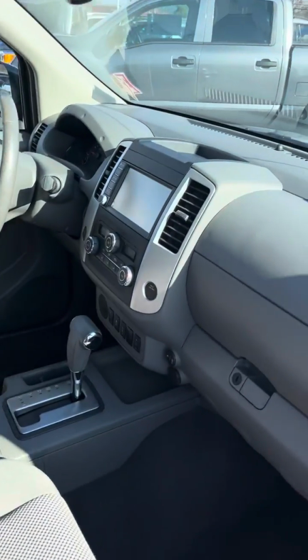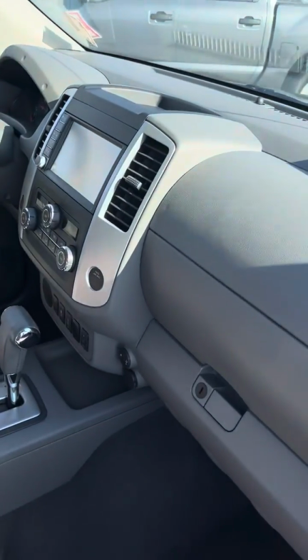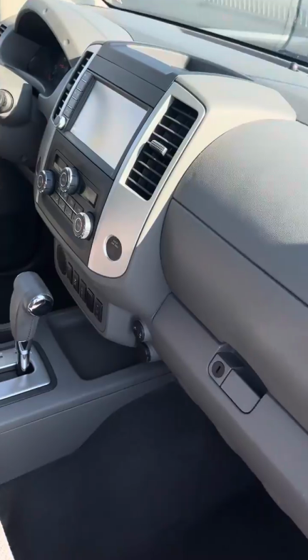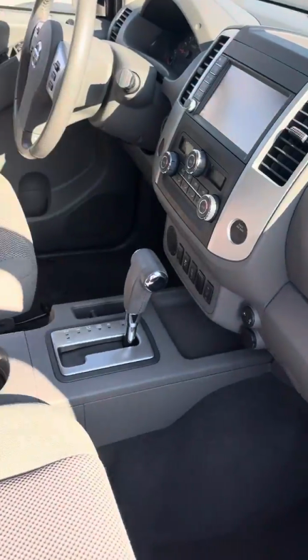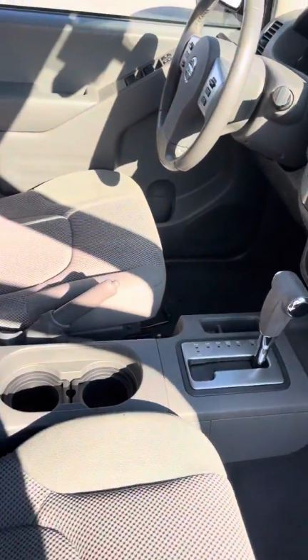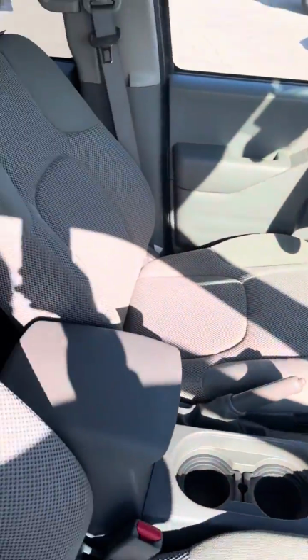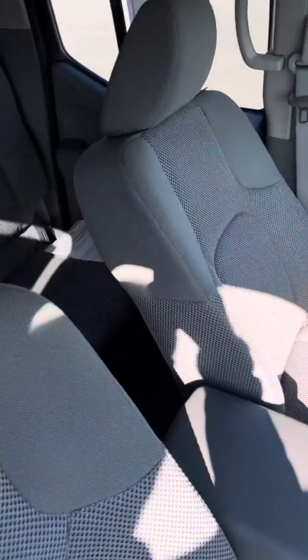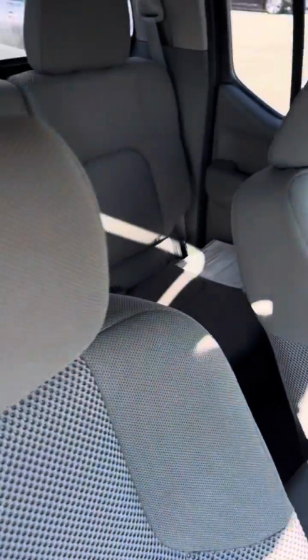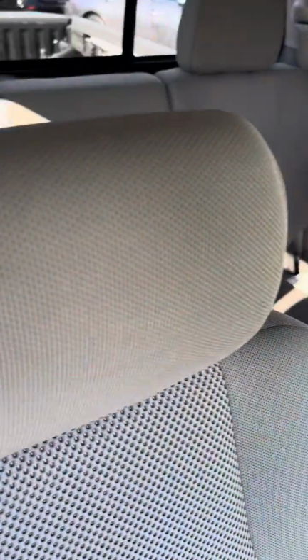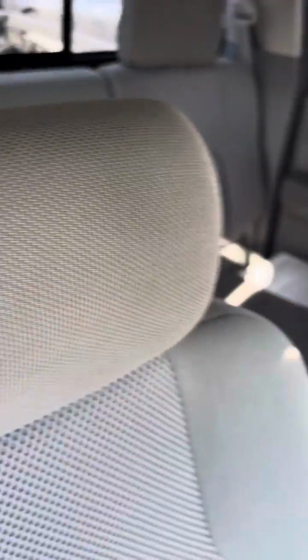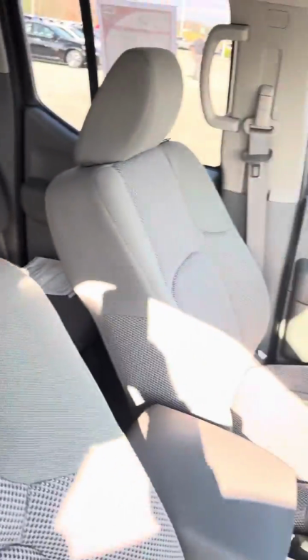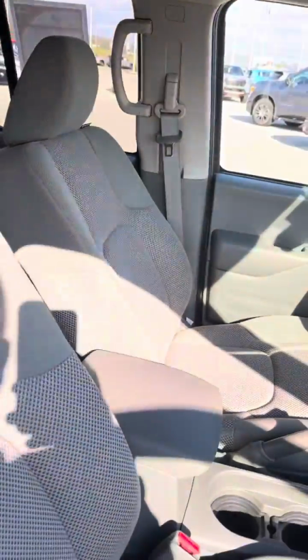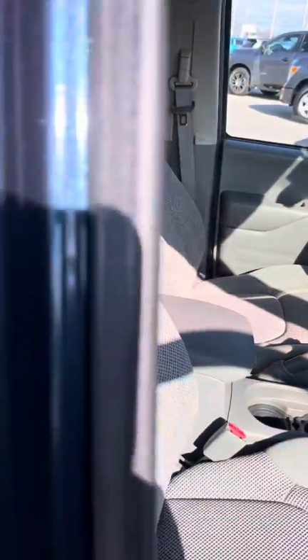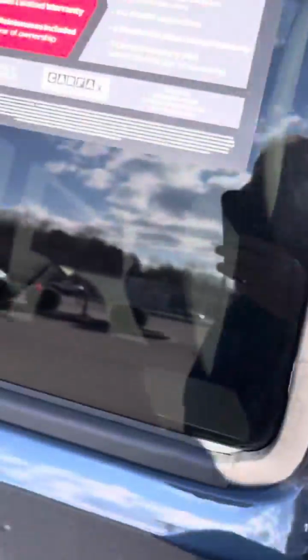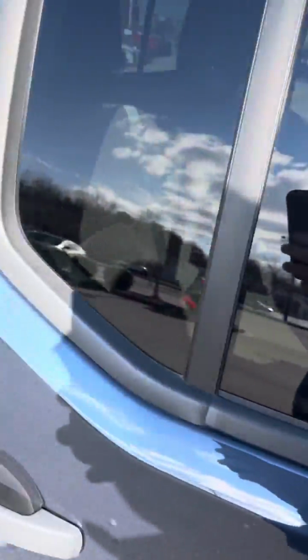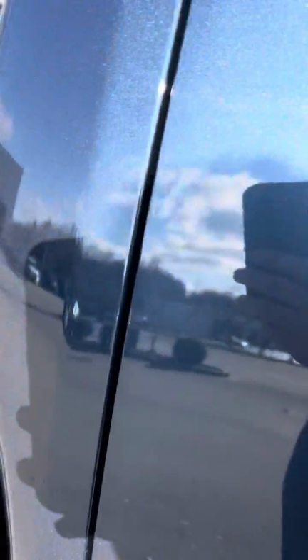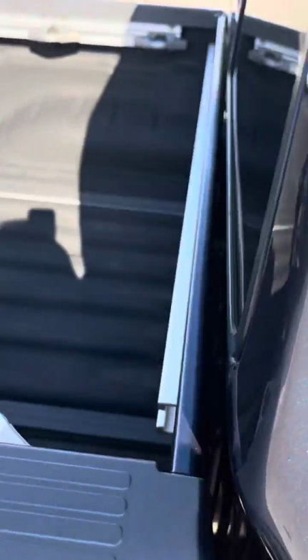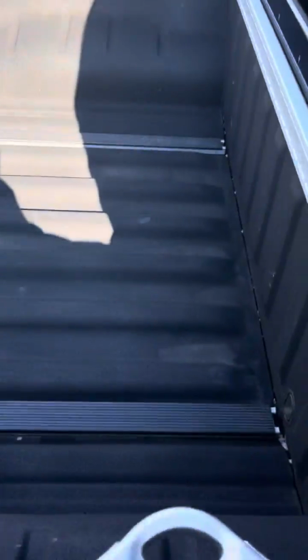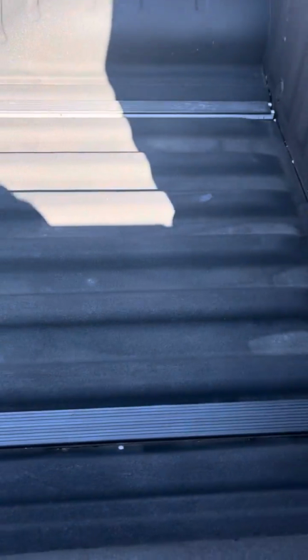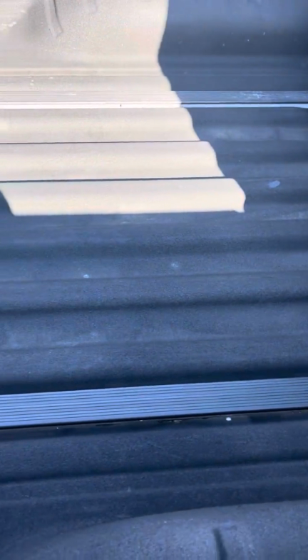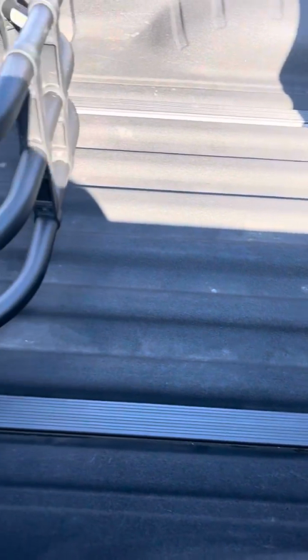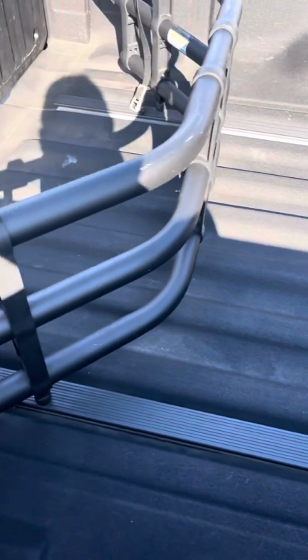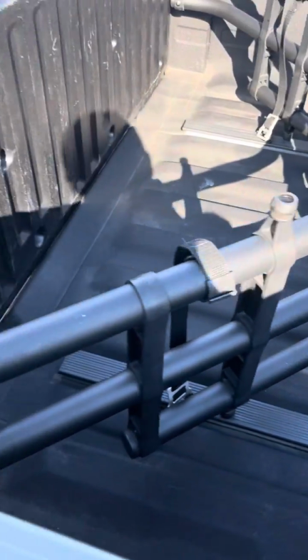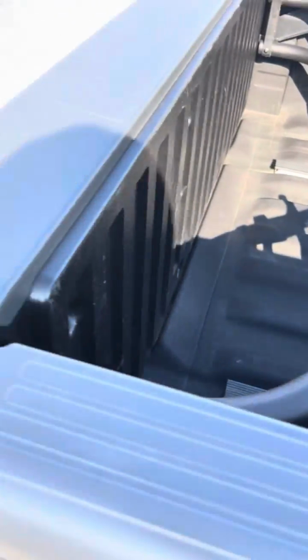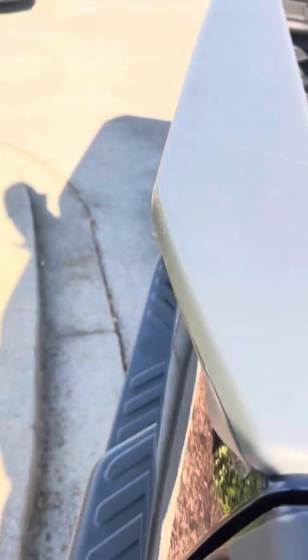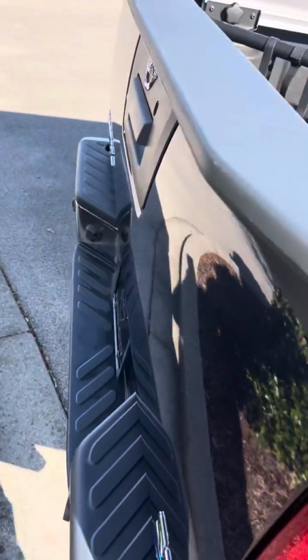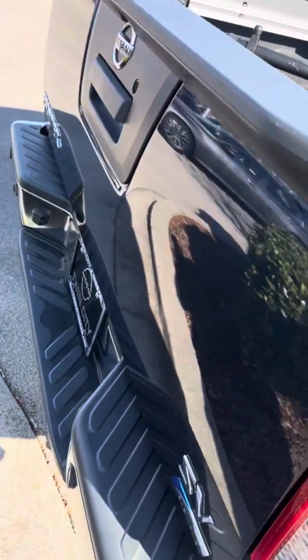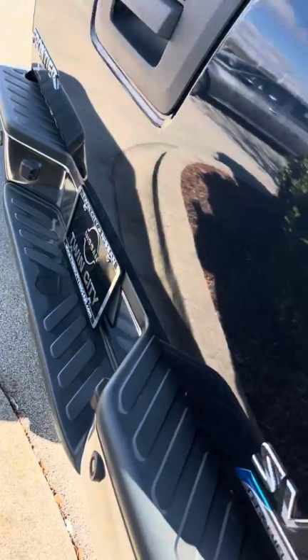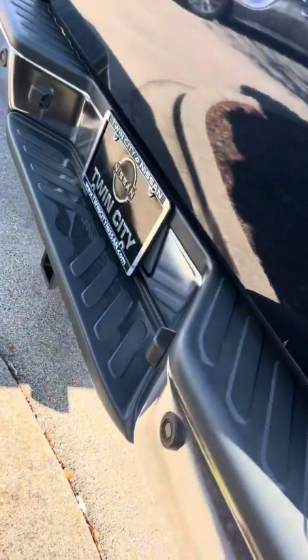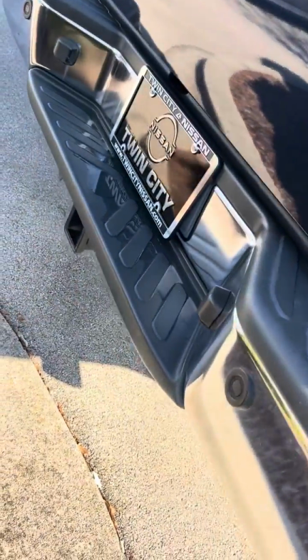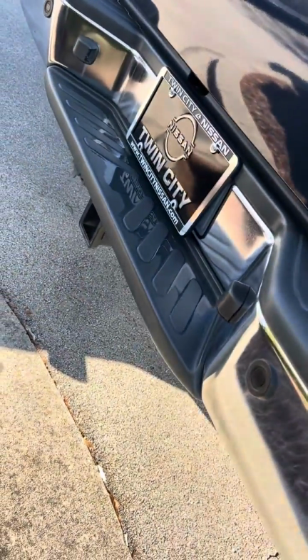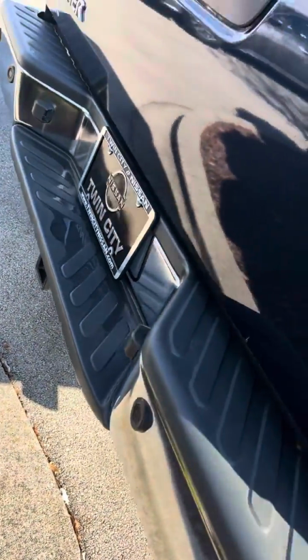The inside is really, really nice. The car looks really, really nice. The back area doesn't look like there's been anything in this thing. It does have the tow package on it down here.